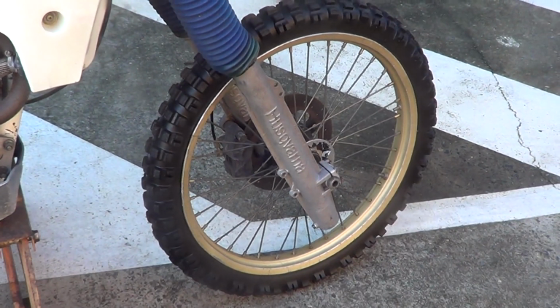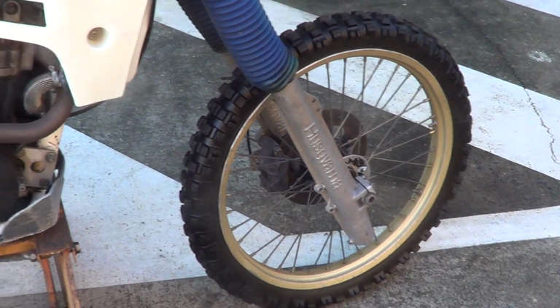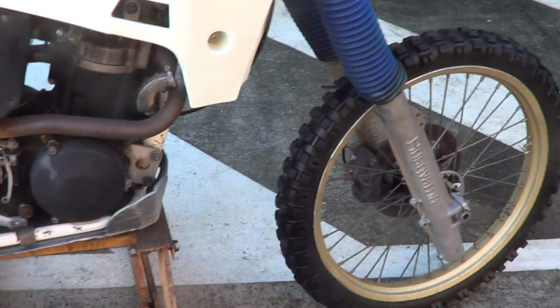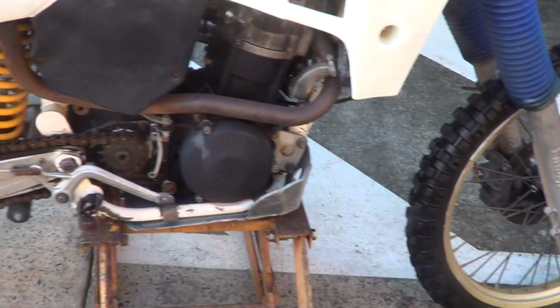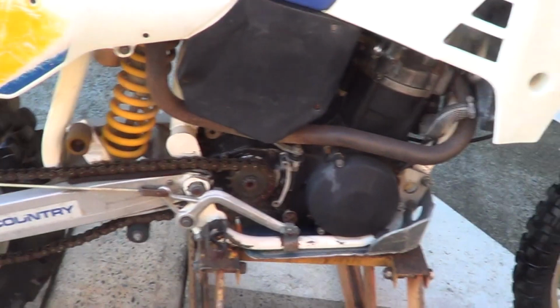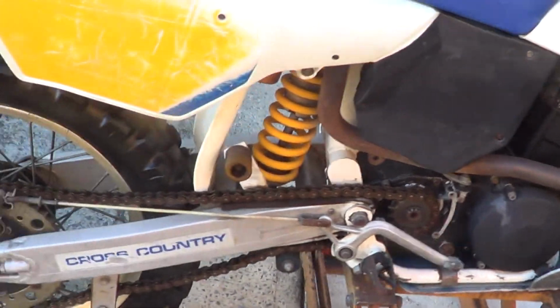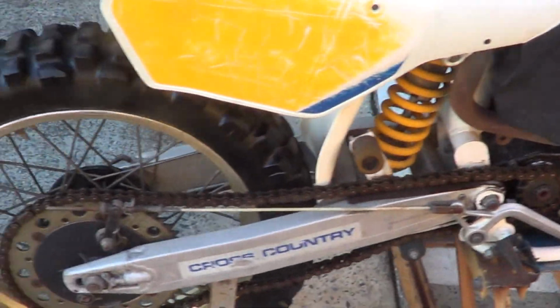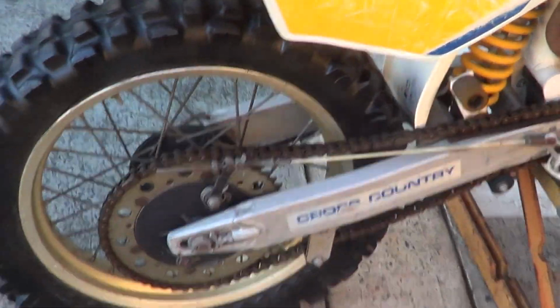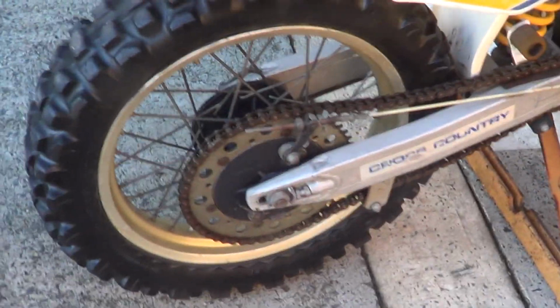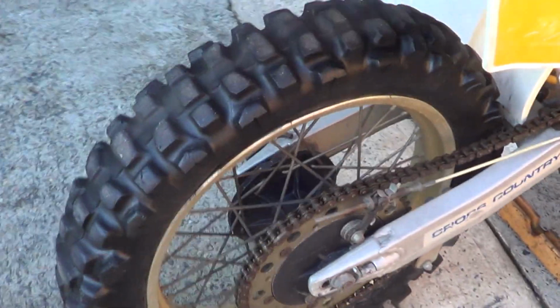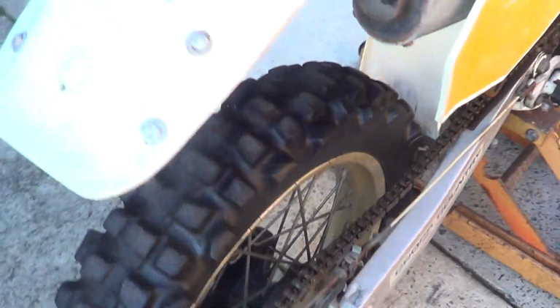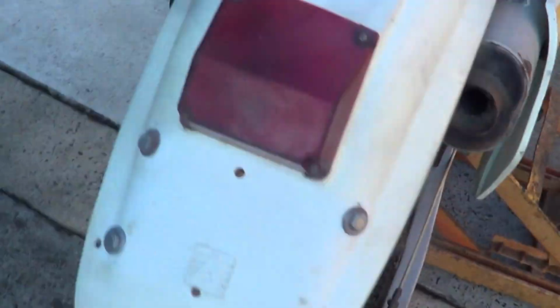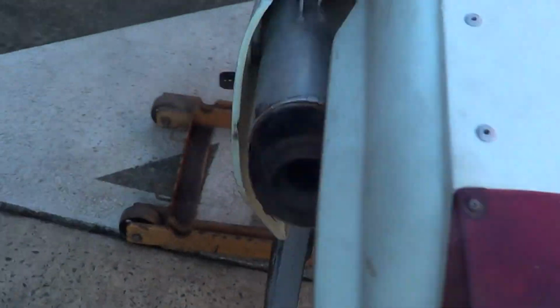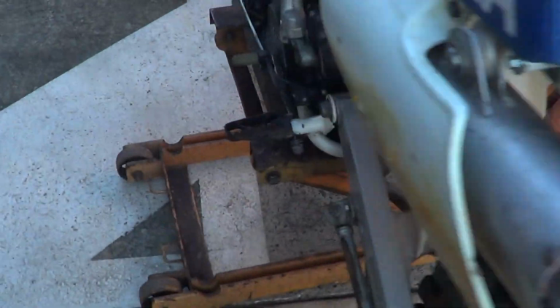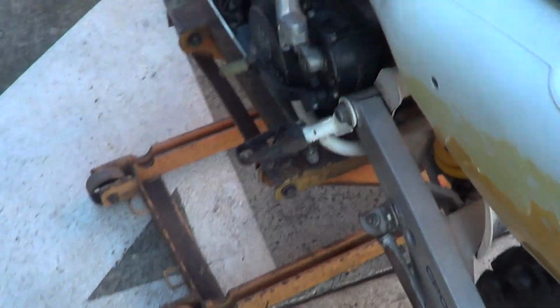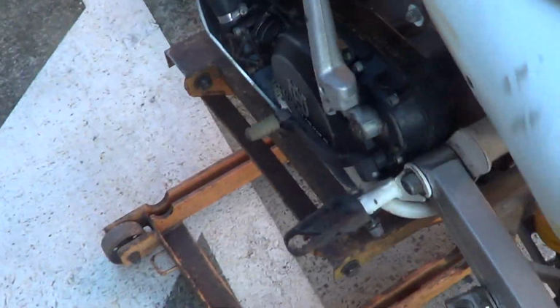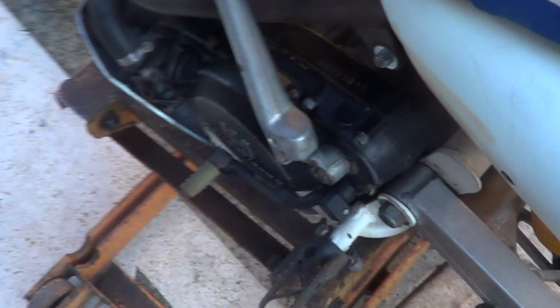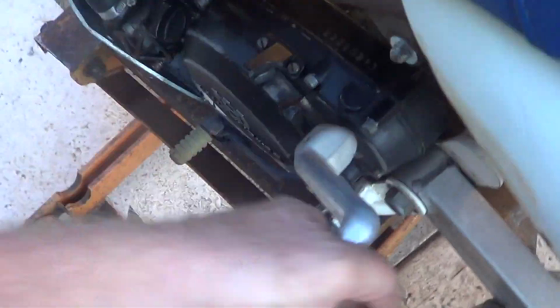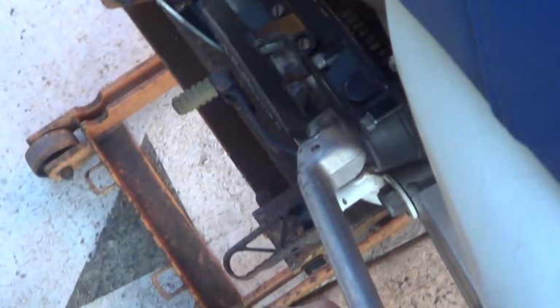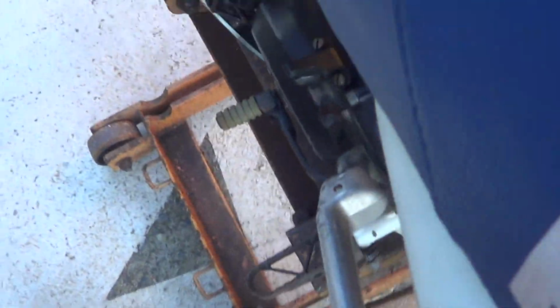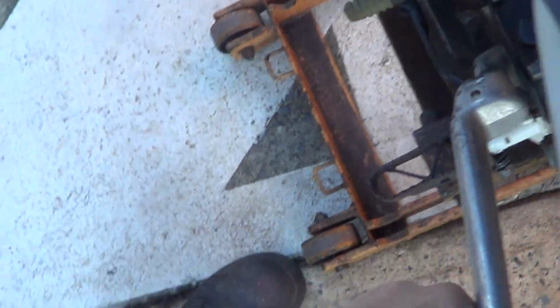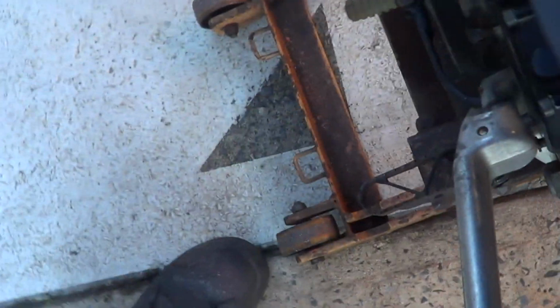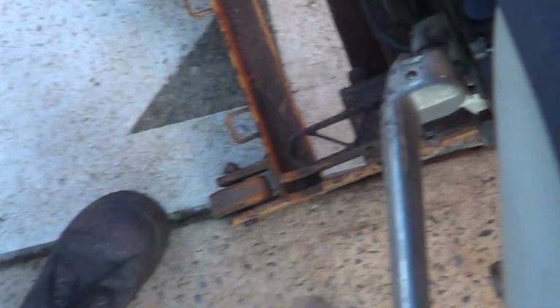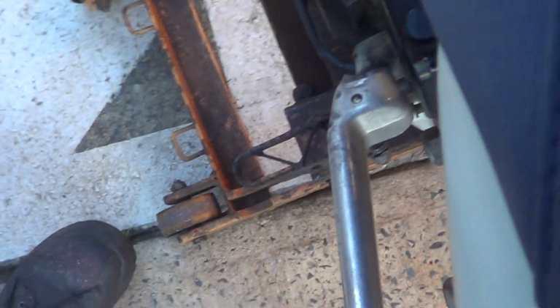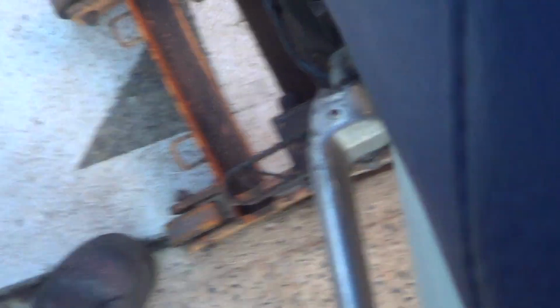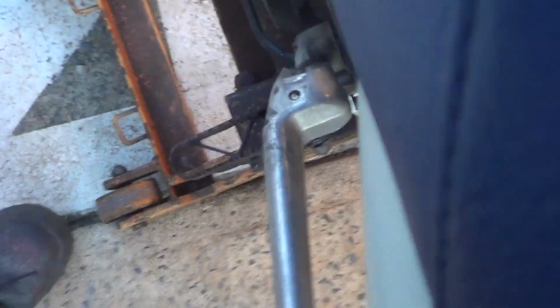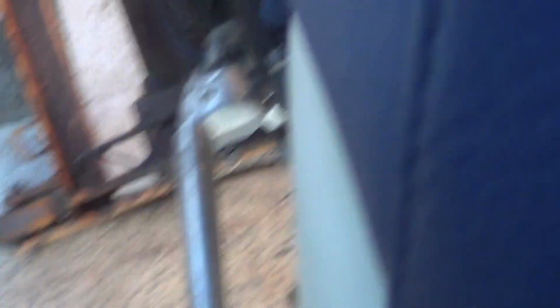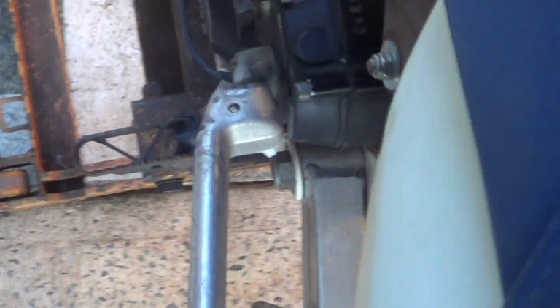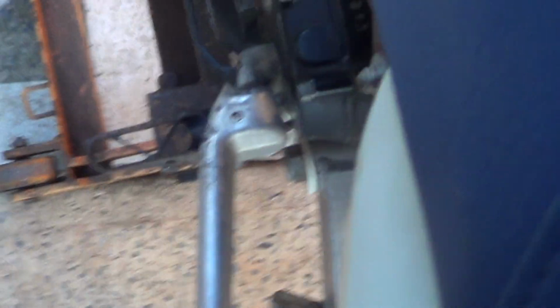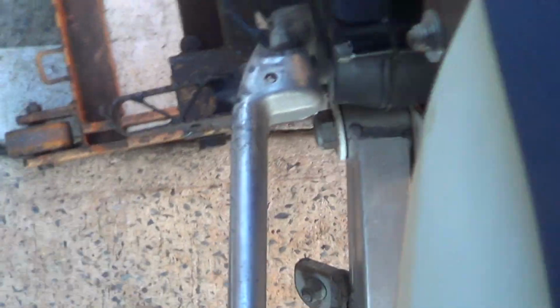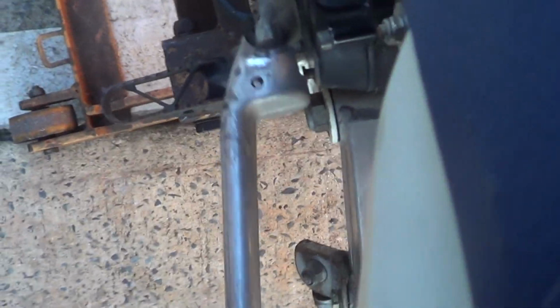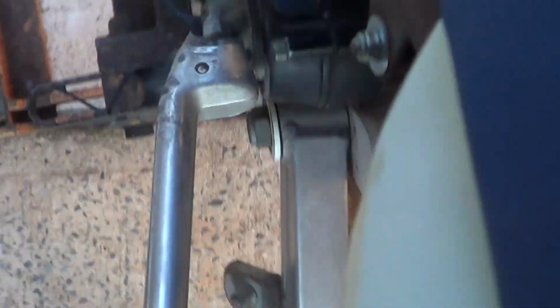Nice clean bike. As you can hear the engine is excellent, runs beautiful. Got awesome compression — mate, that thing's got some compression, can barely push it down.